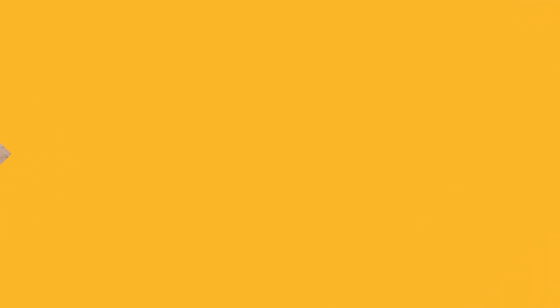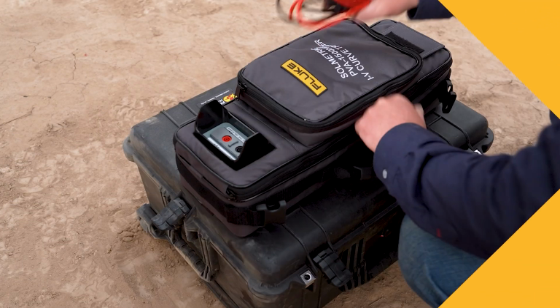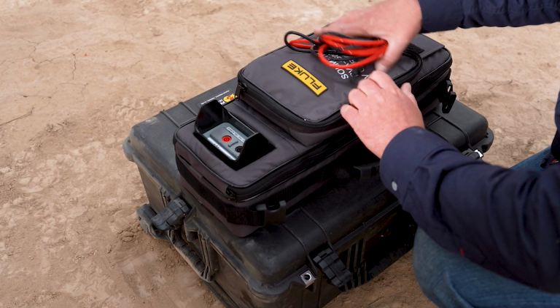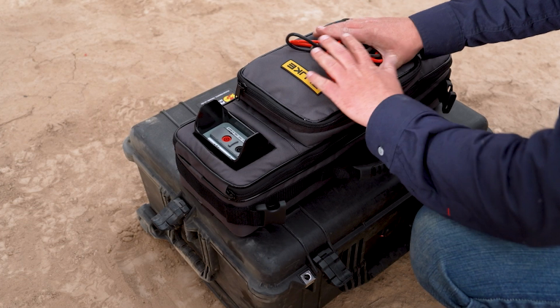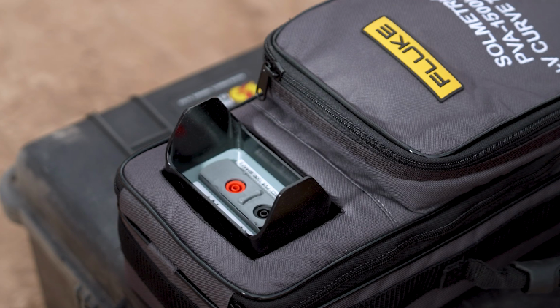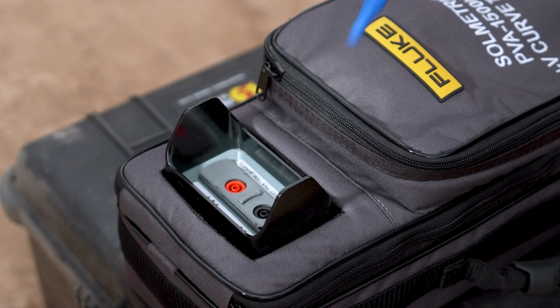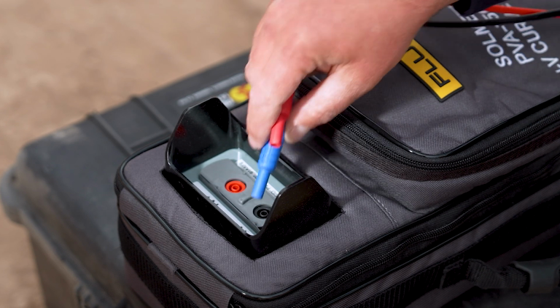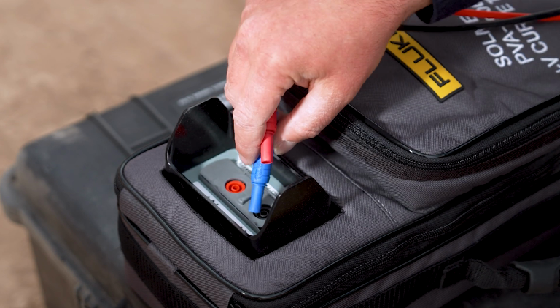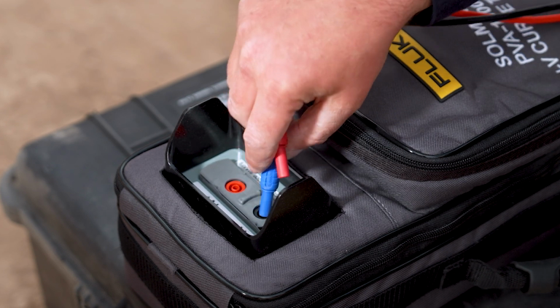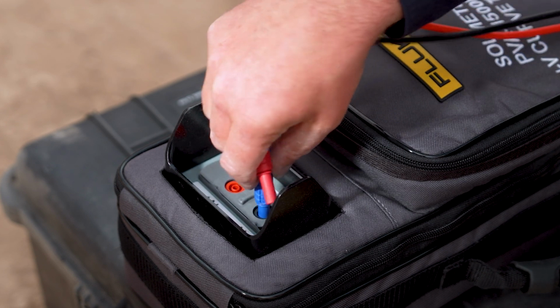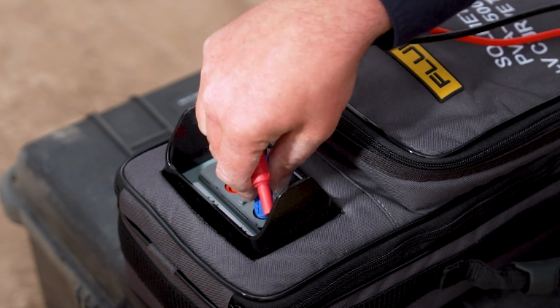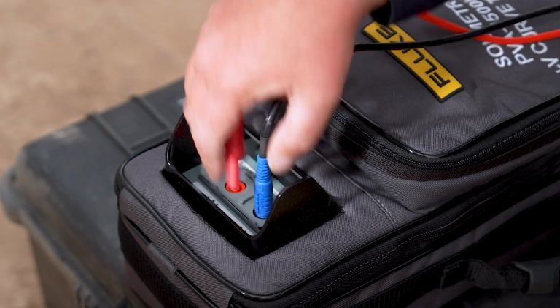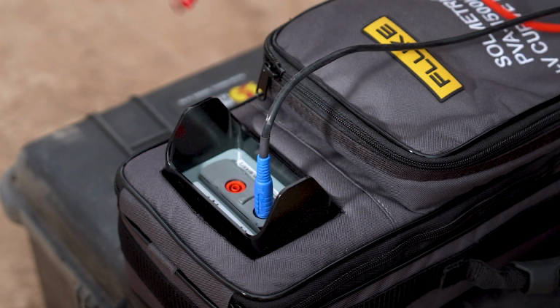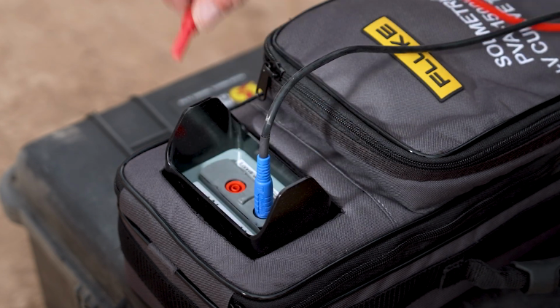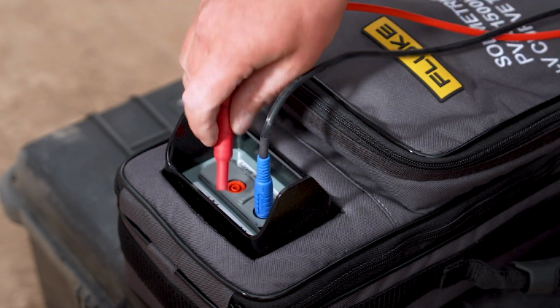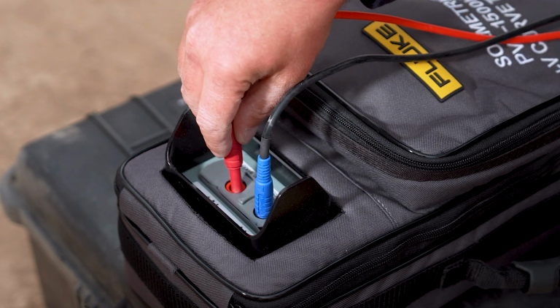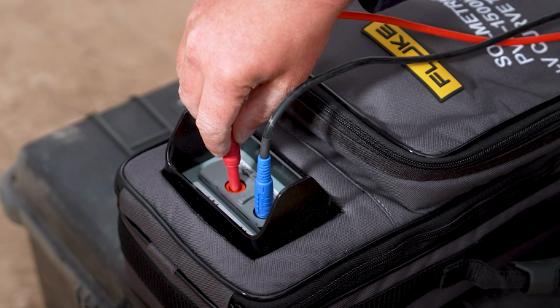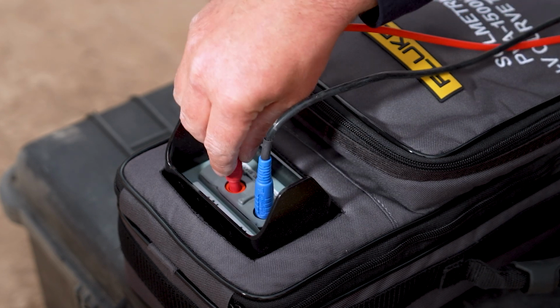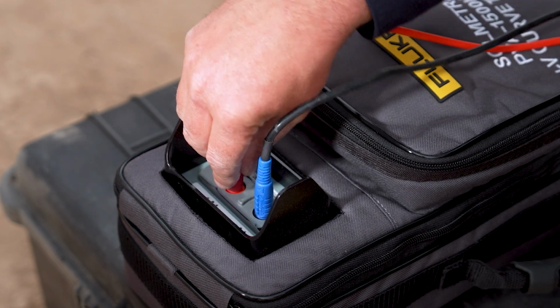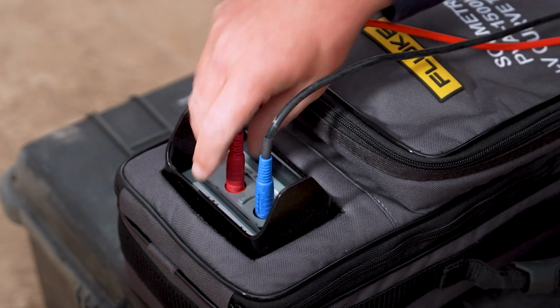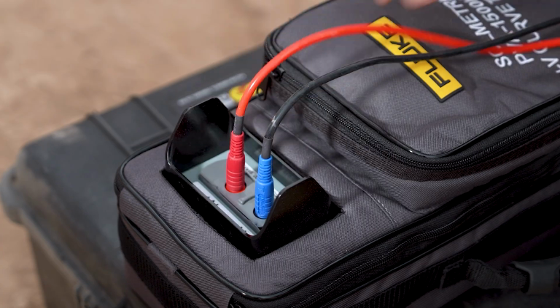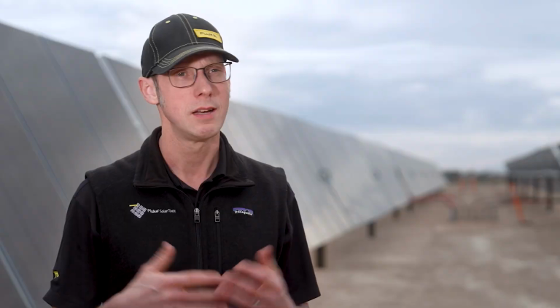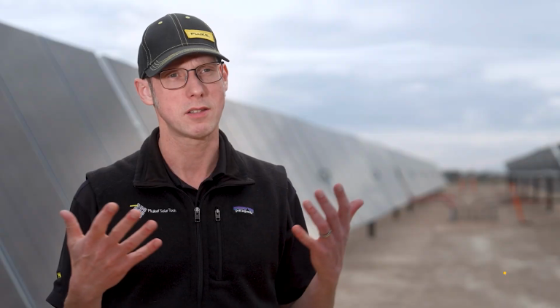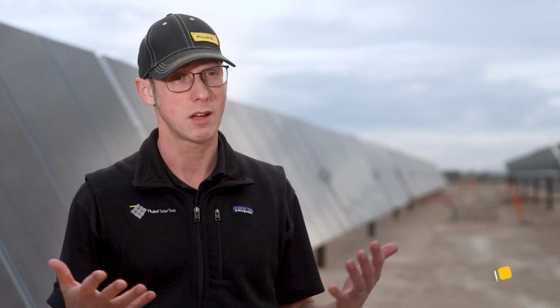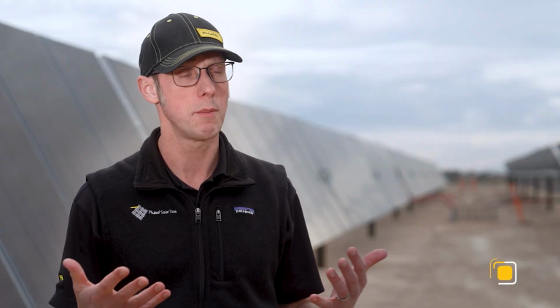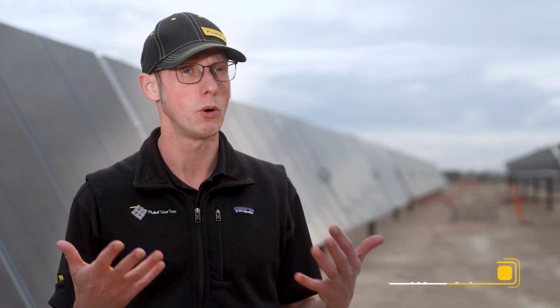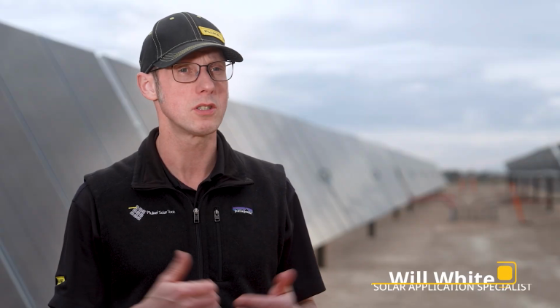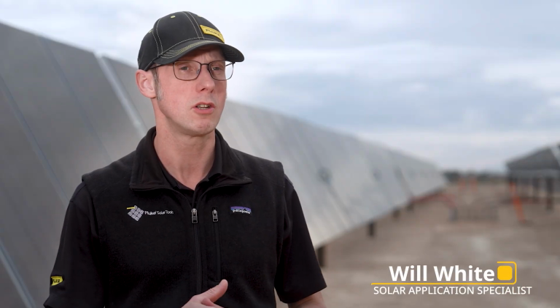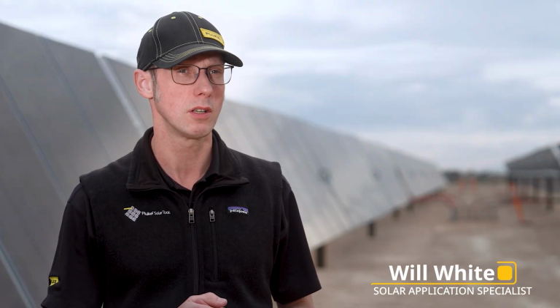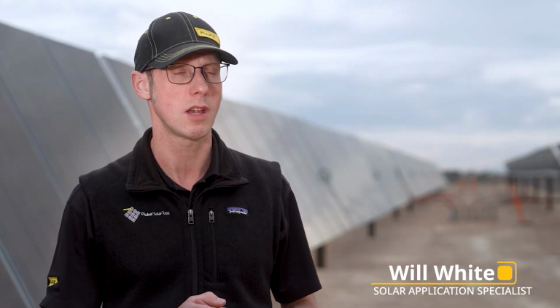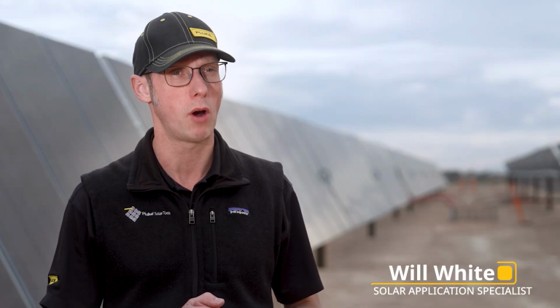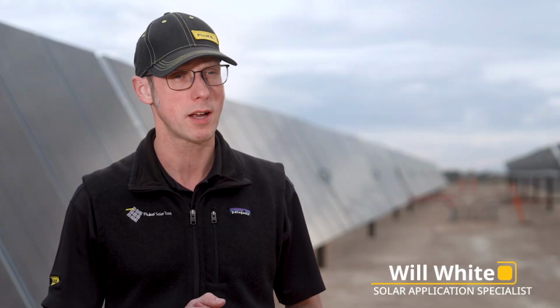The key feature of the Fluxolmetric PVA1500 is its ability to test up to 1500 volts DC. That's a common voltage seen in utility scale projects.